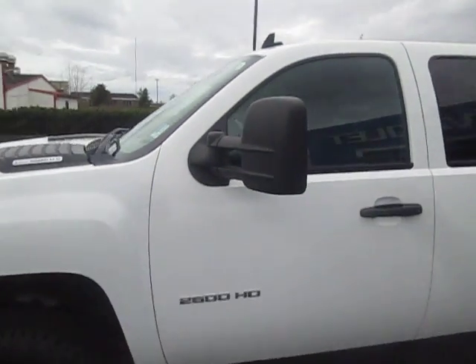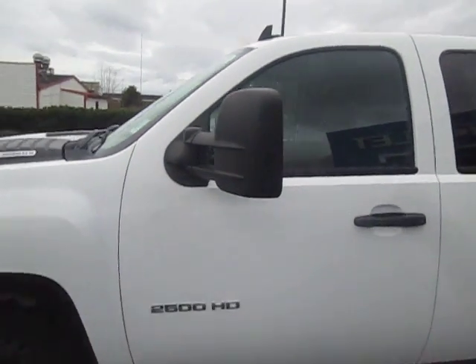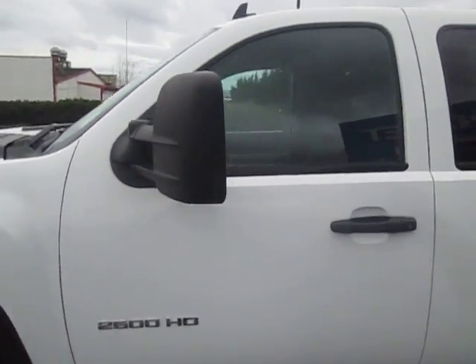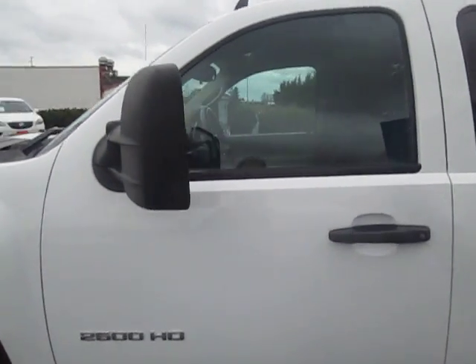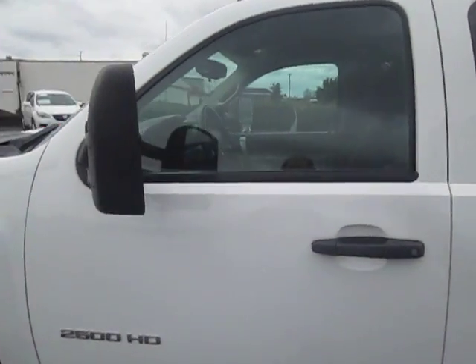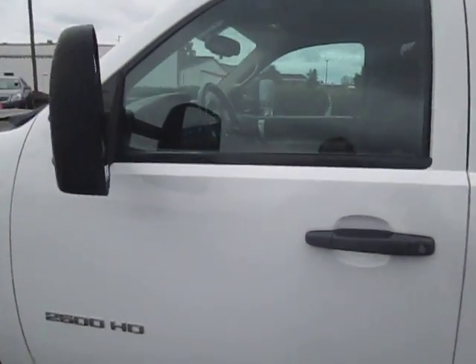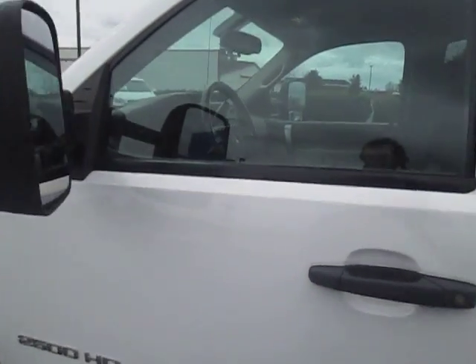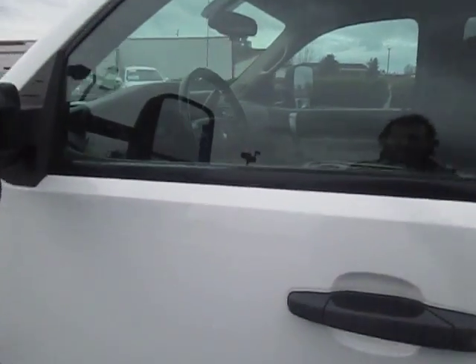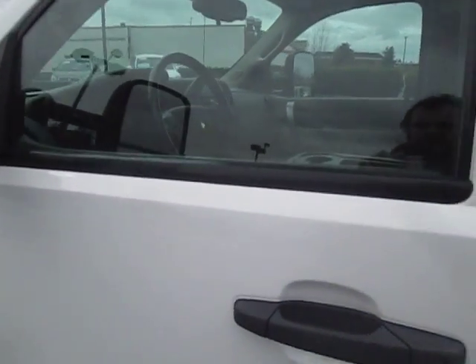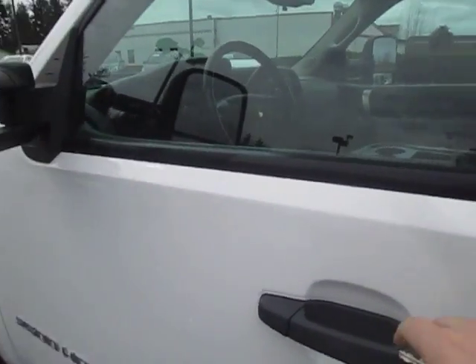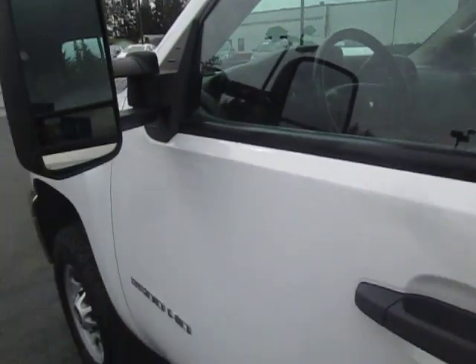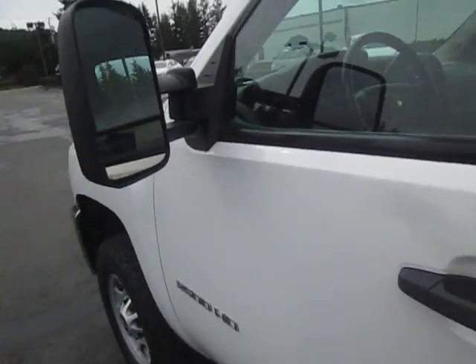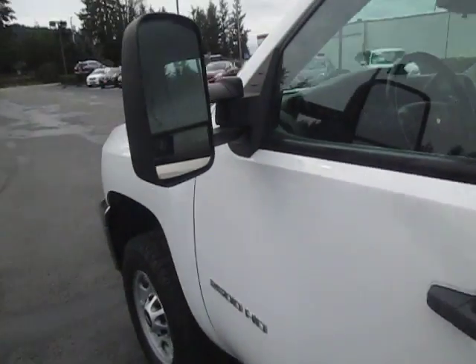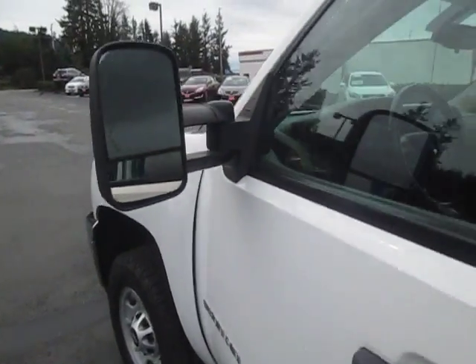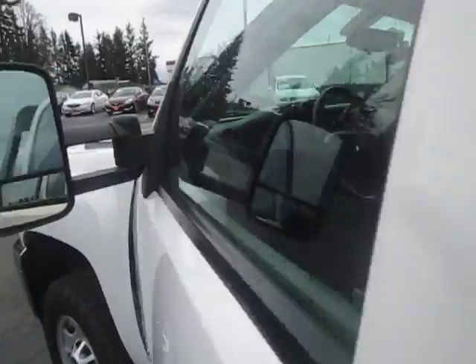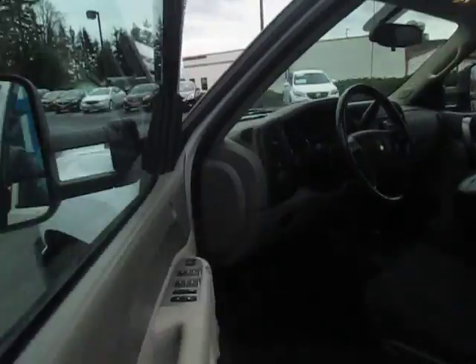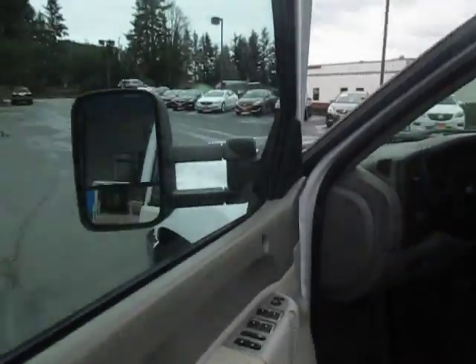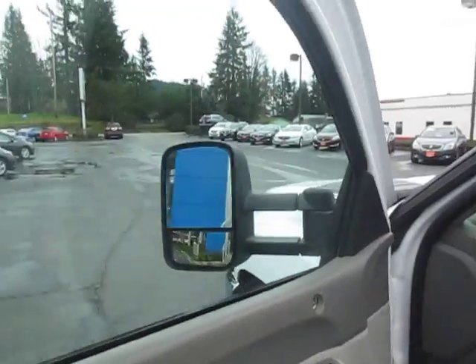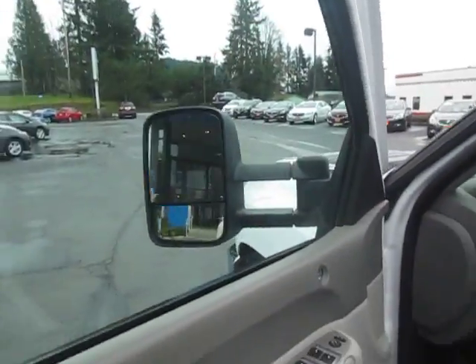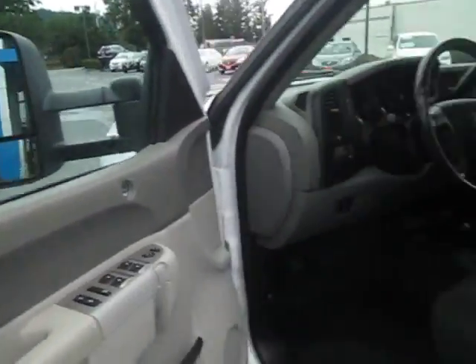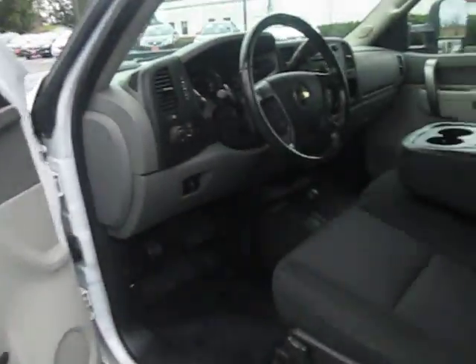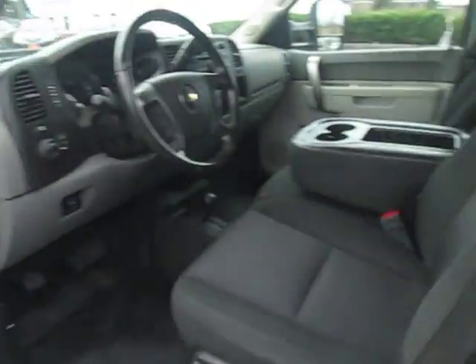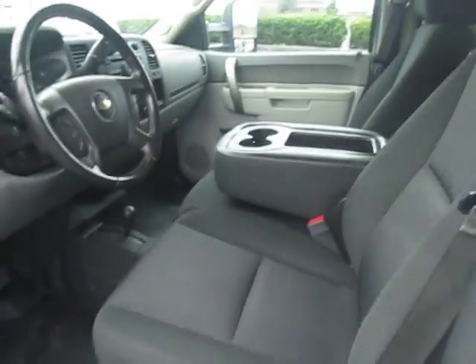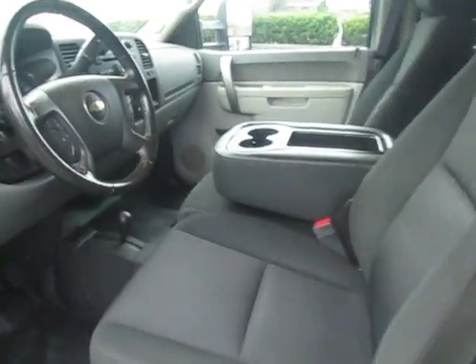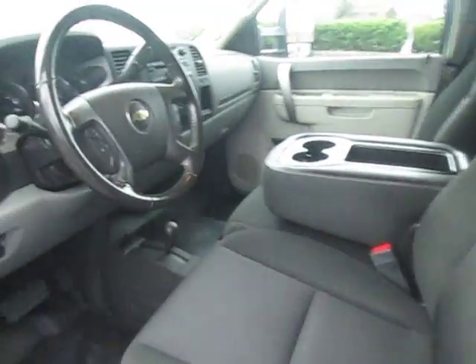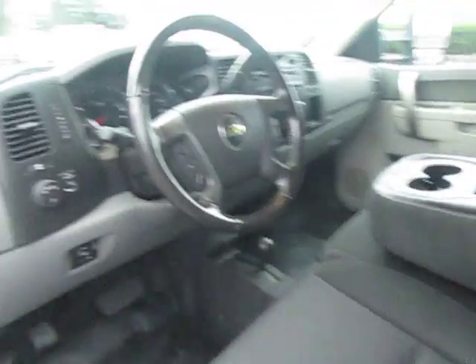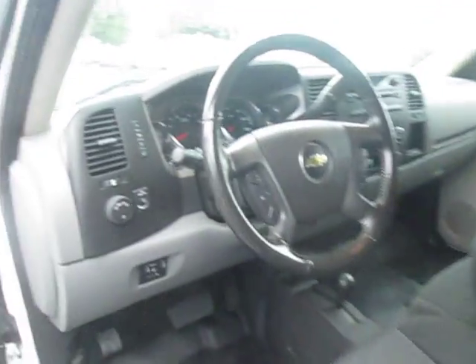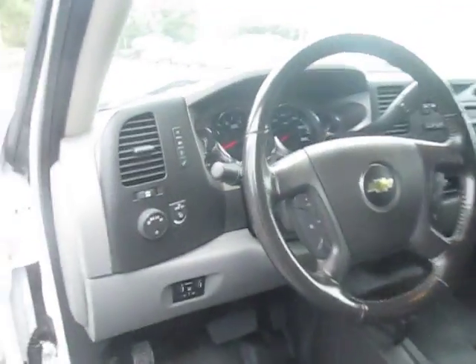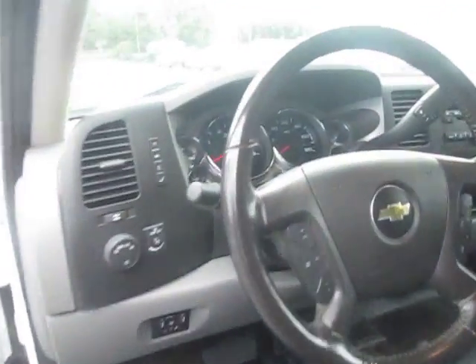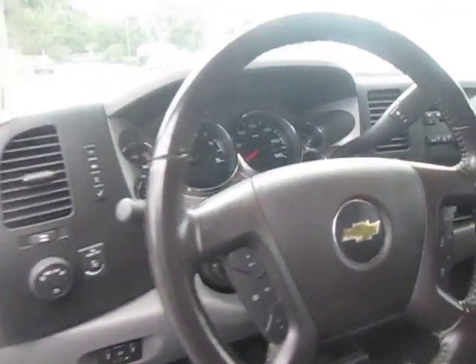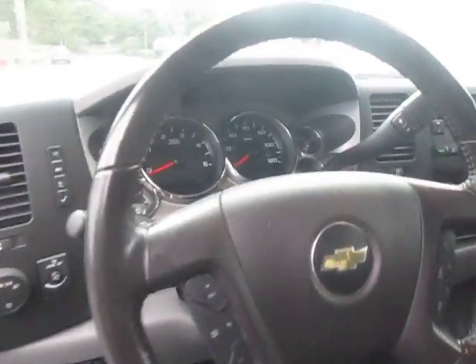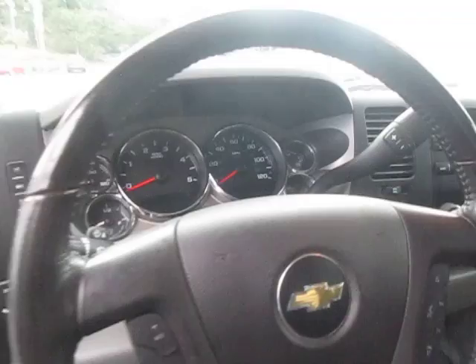Let's take a look at the inside here. It's got a 6.6 liter Duramax underneath the hood. Trailering mirrors, front bucket seats, leather-wrapped steering wheel.